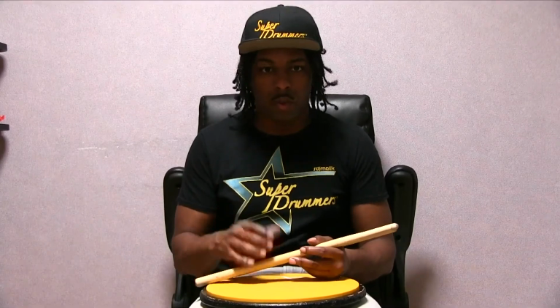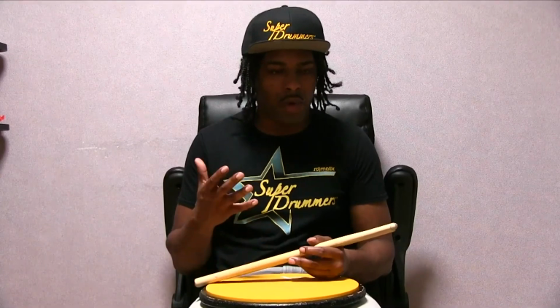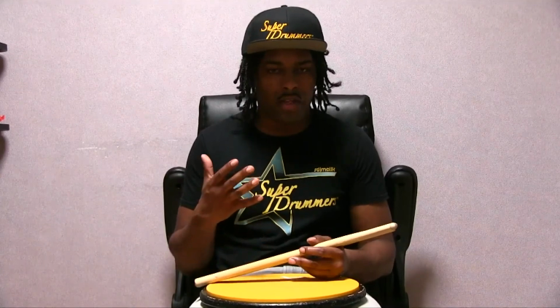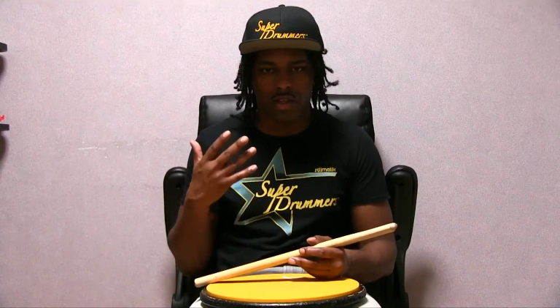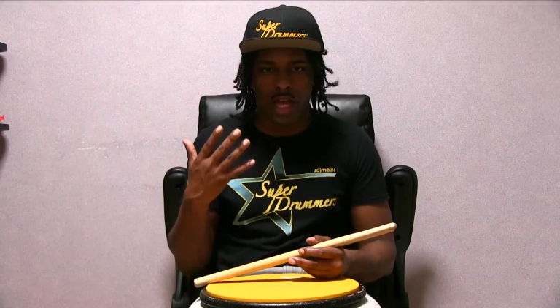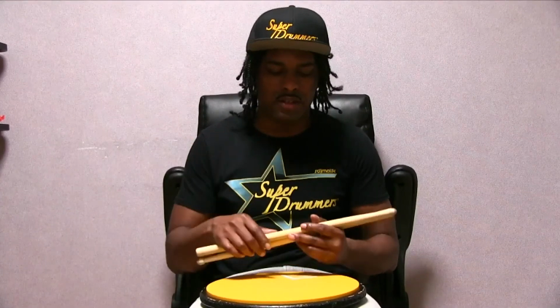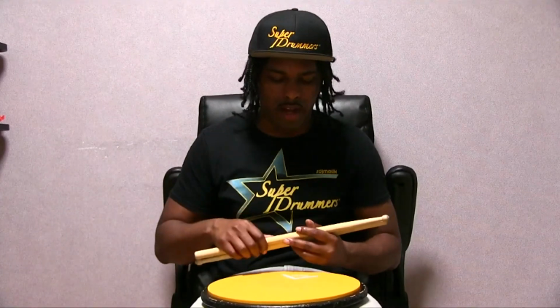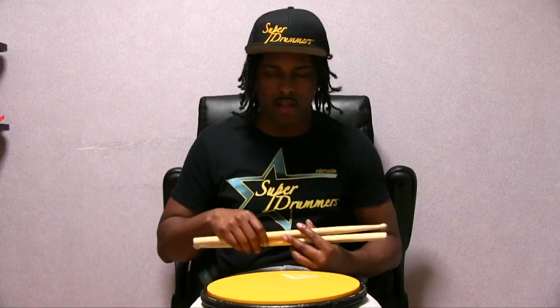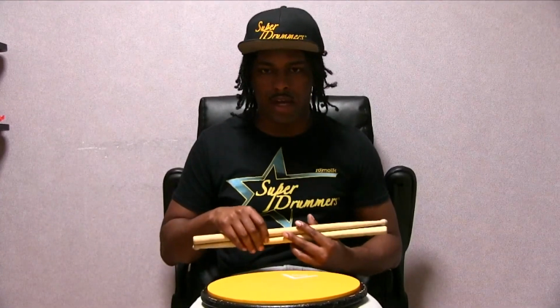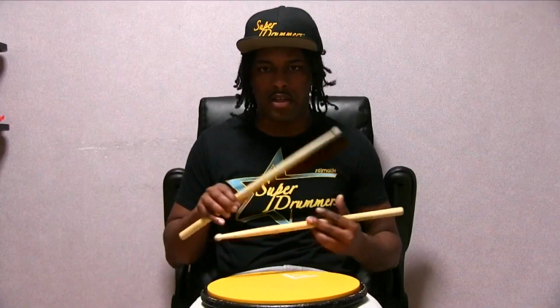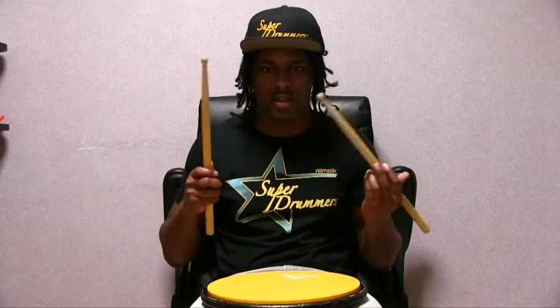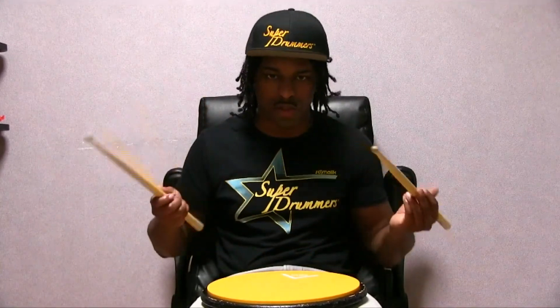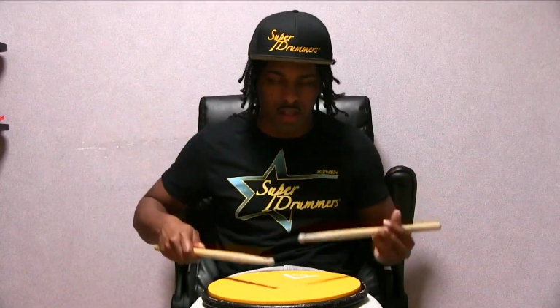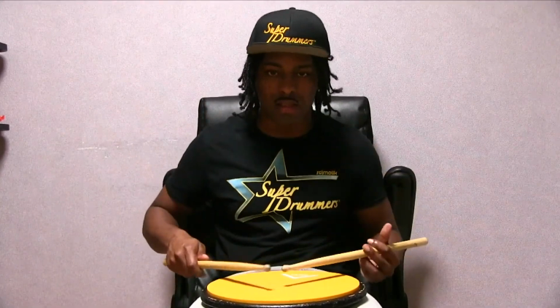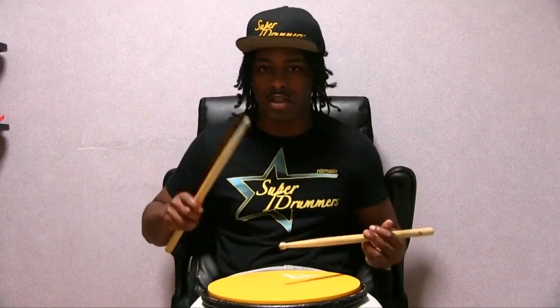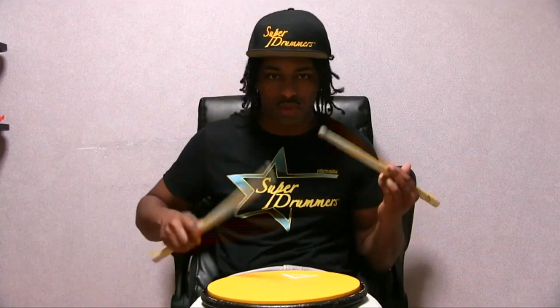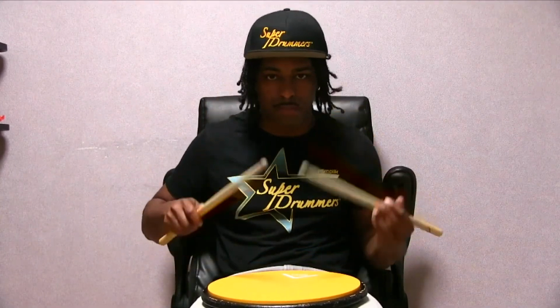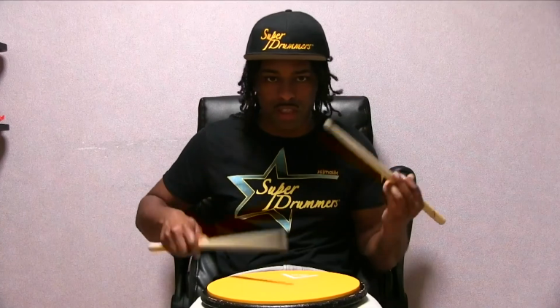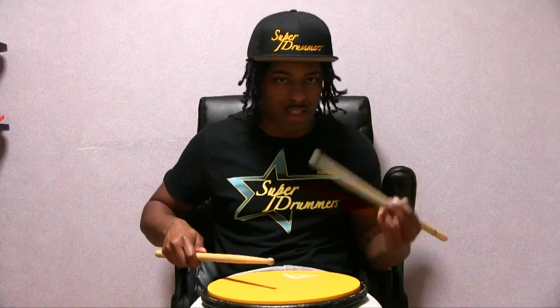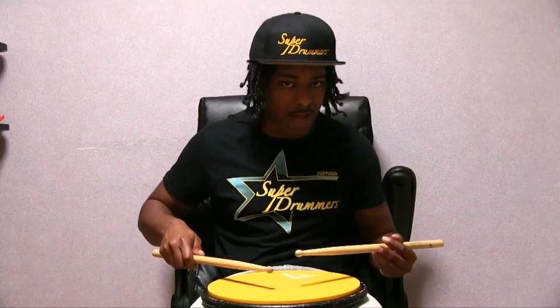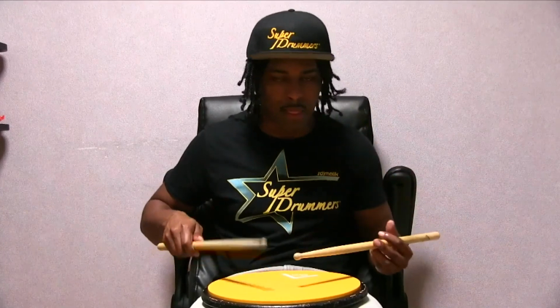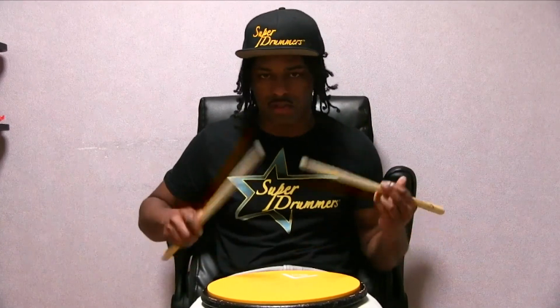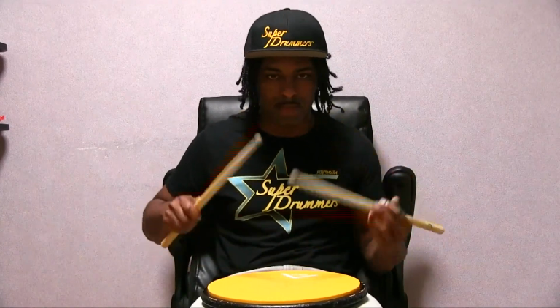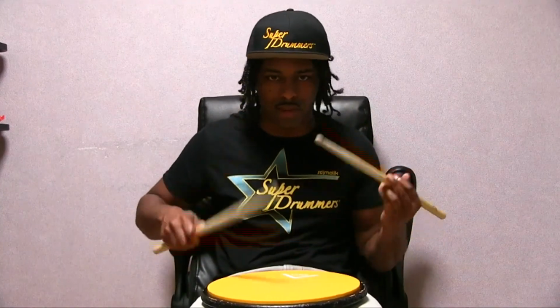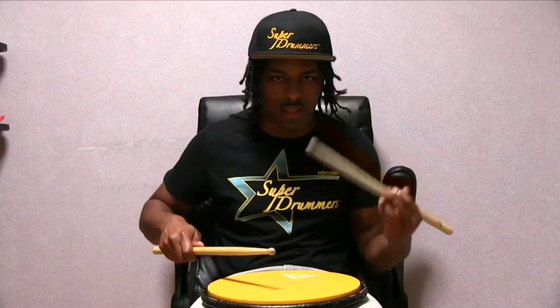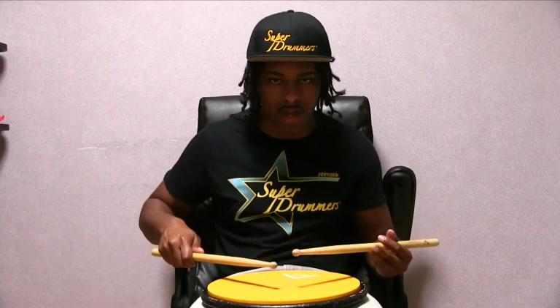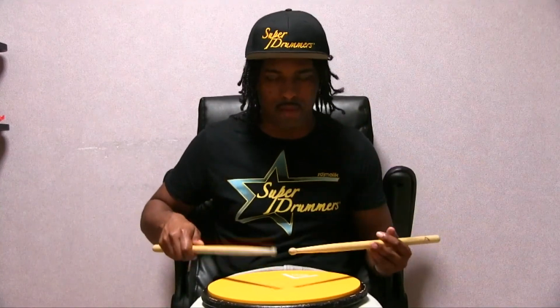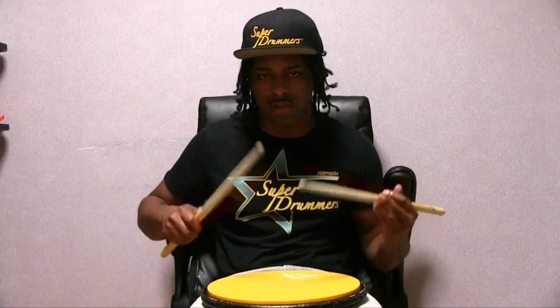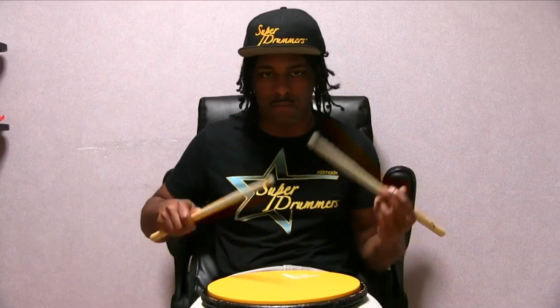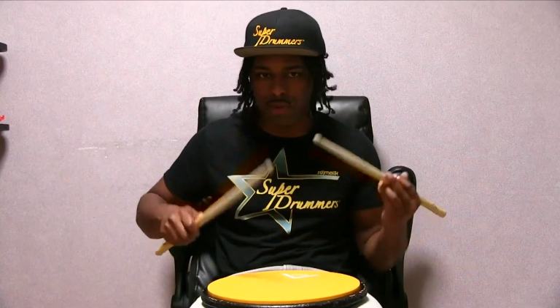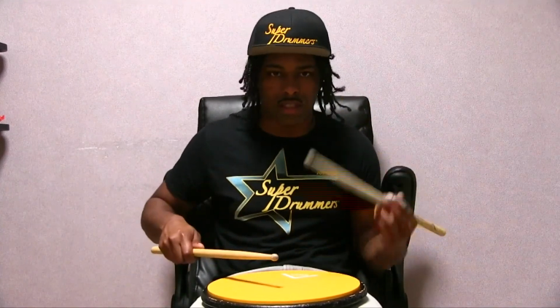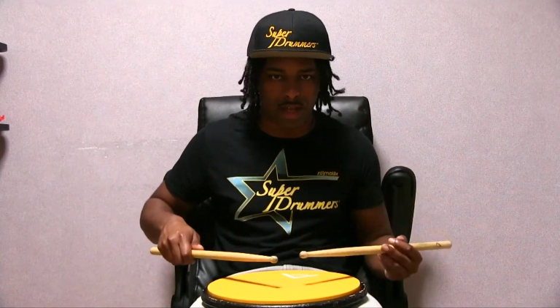One way you can learn how to do that is by doing this: Triple it, tap. Triple it, tap. Triple it, tap.